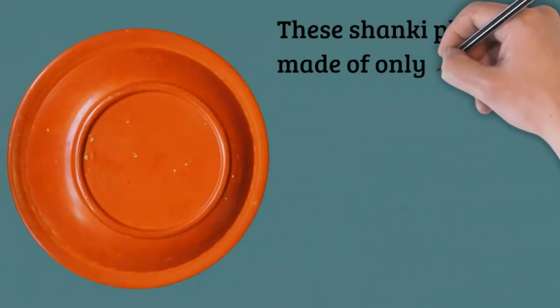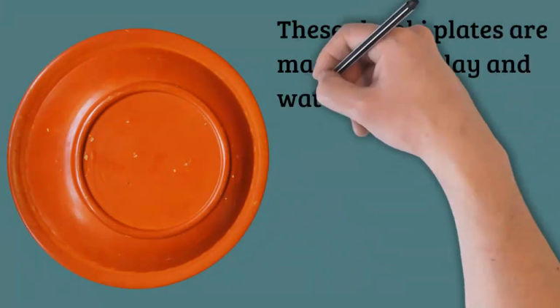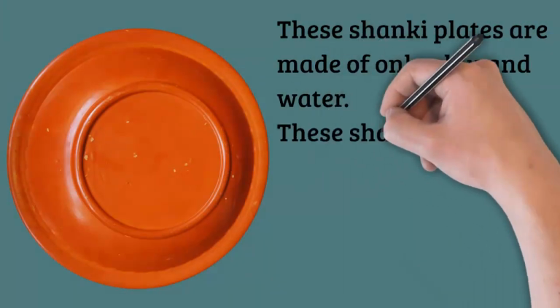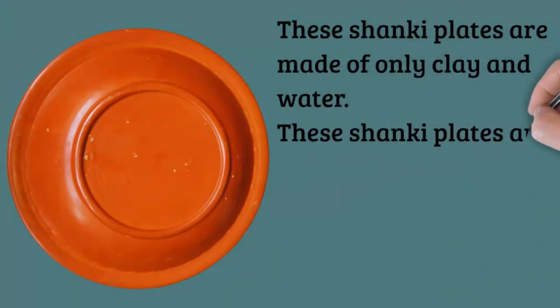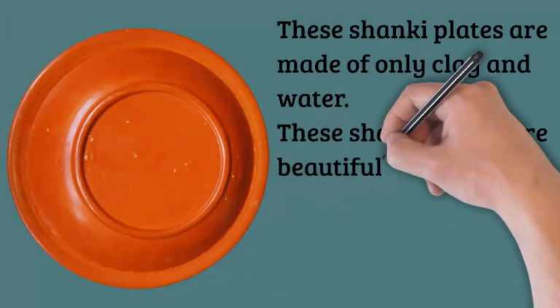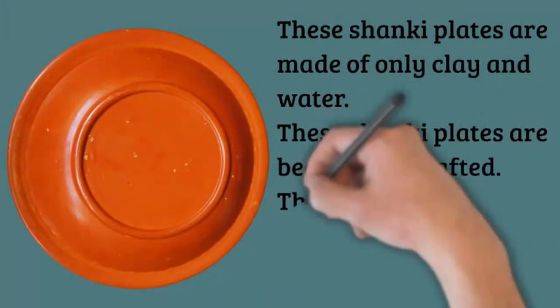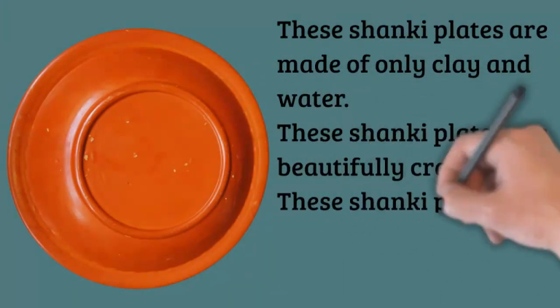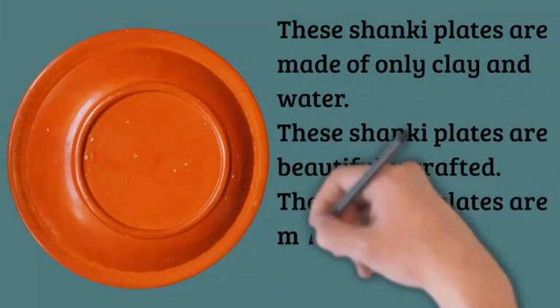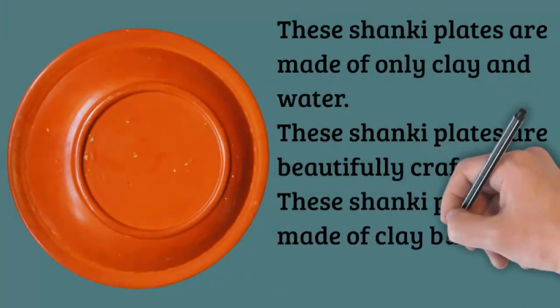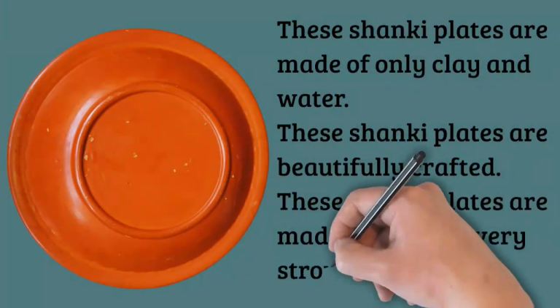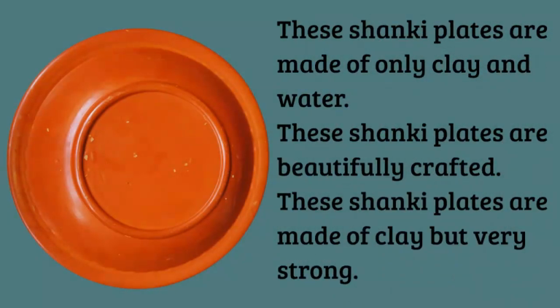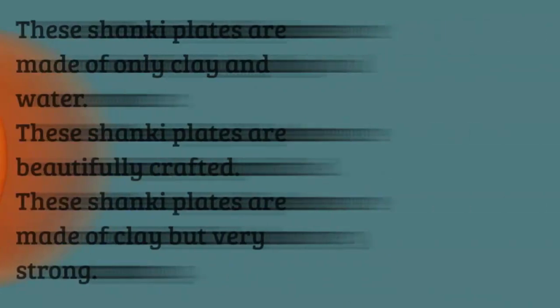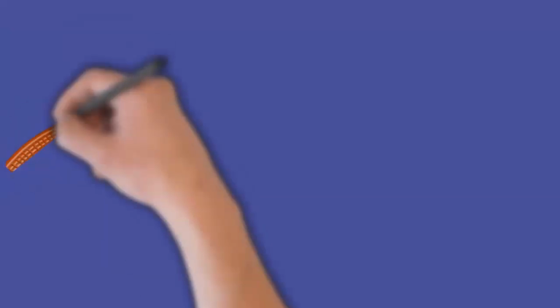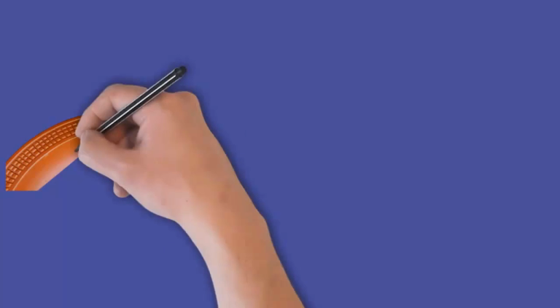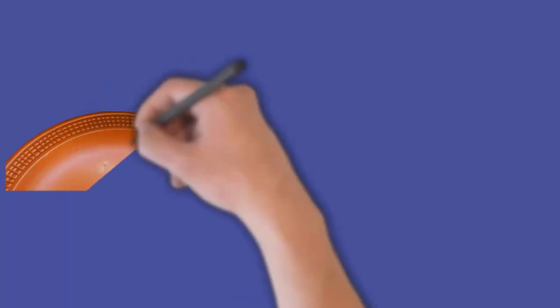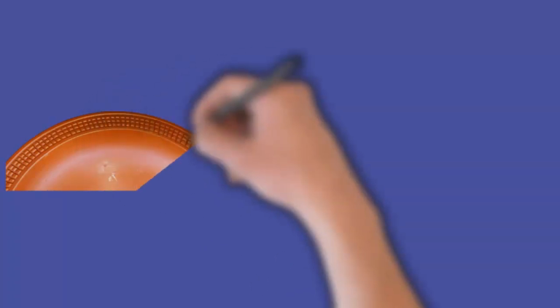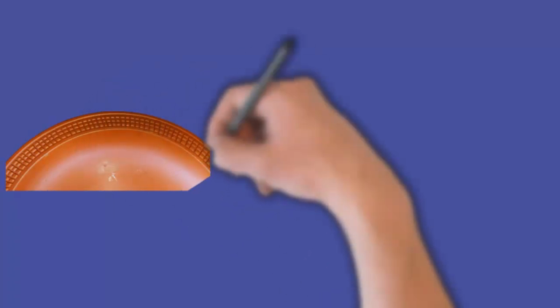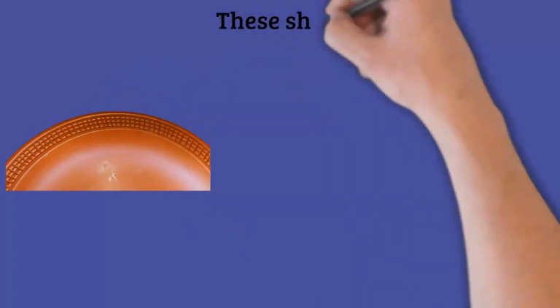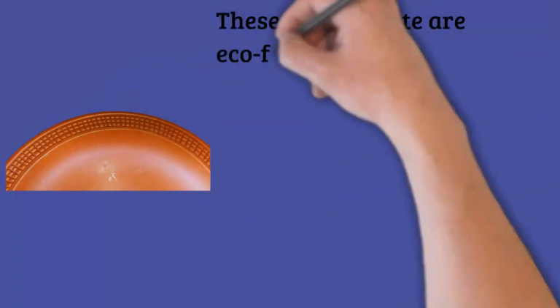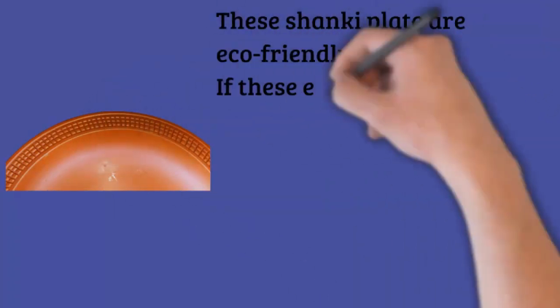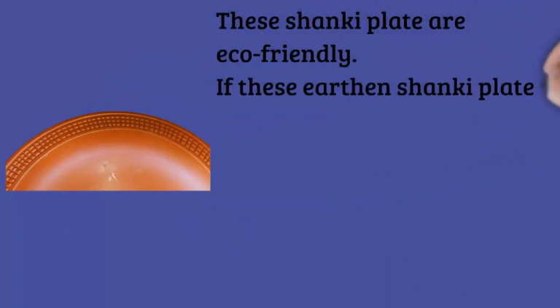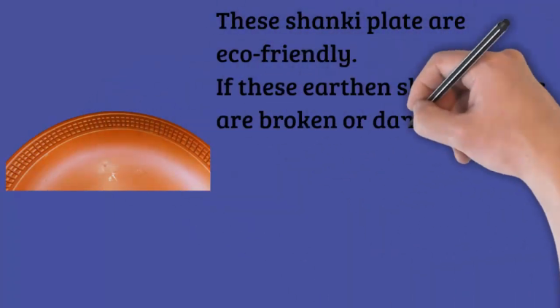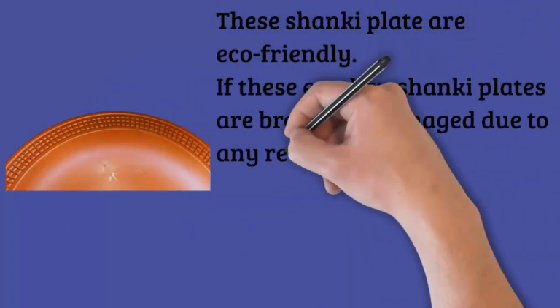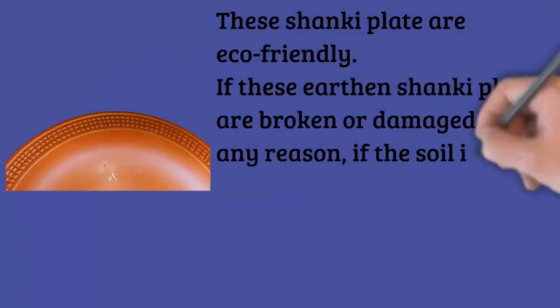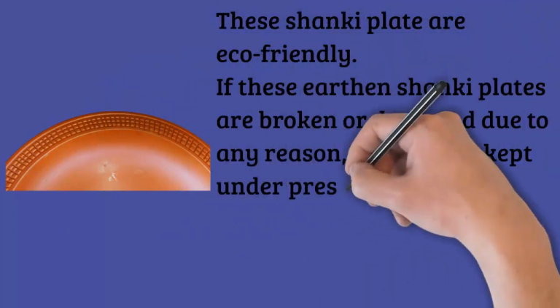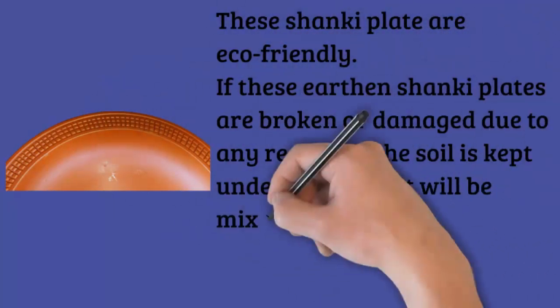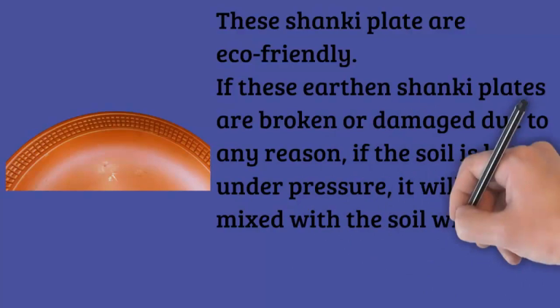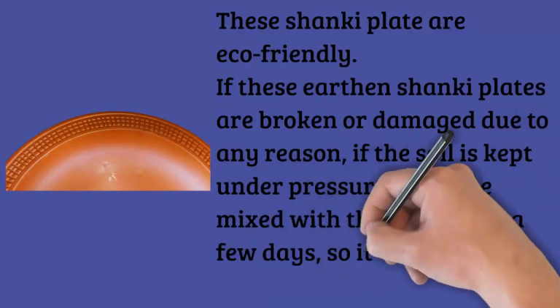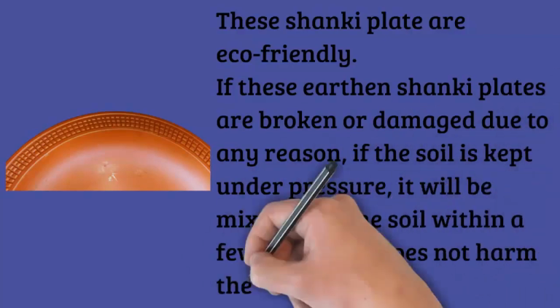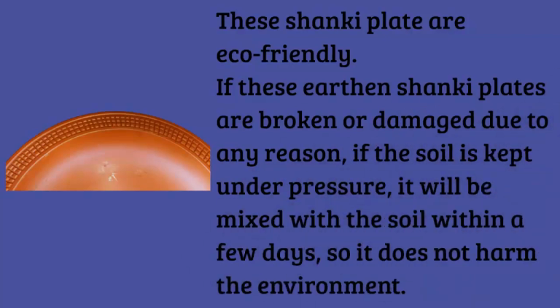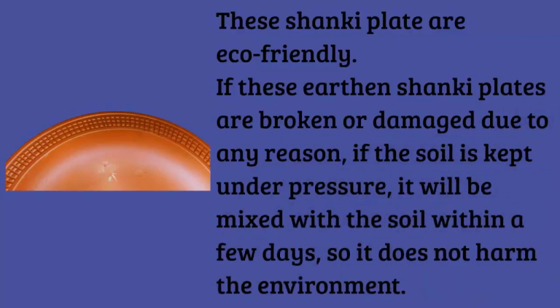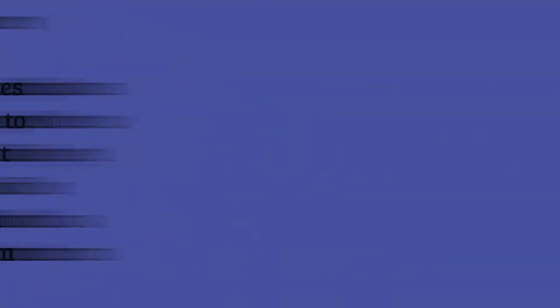Curries, pulses, etc. are kept in these clay shanky plates to give a special flavor to the food. These clay shanky plates do not sweat or leak liquid even if you keep curry, dal, etc. in them.